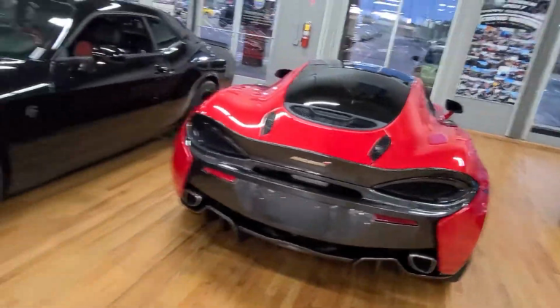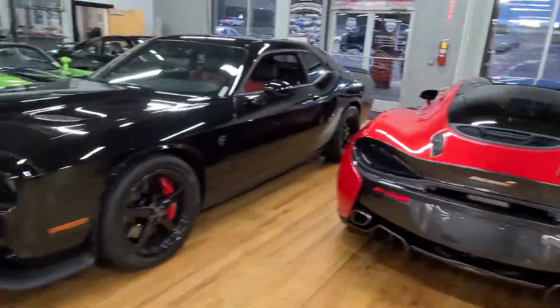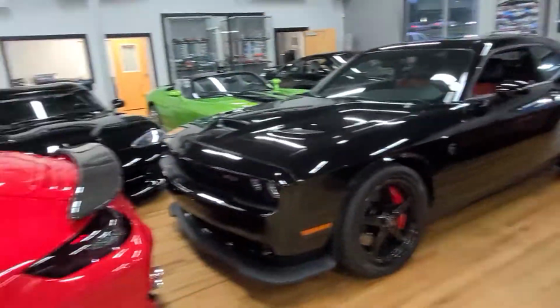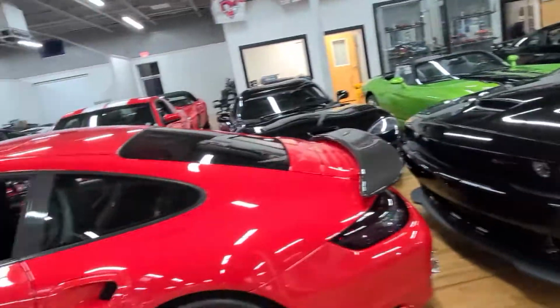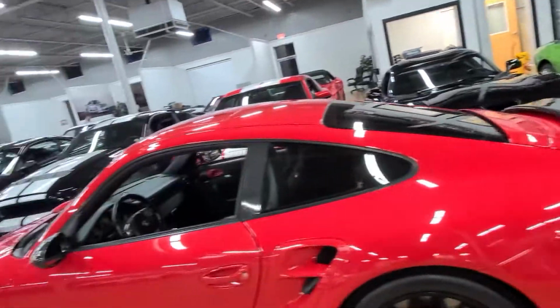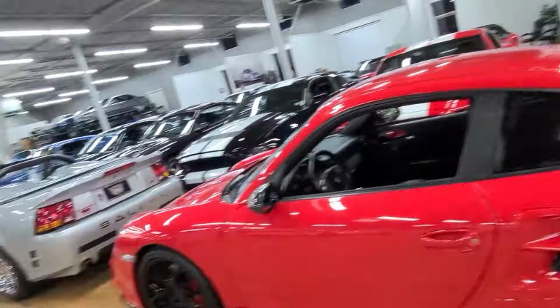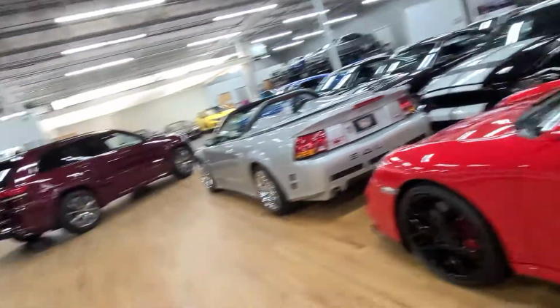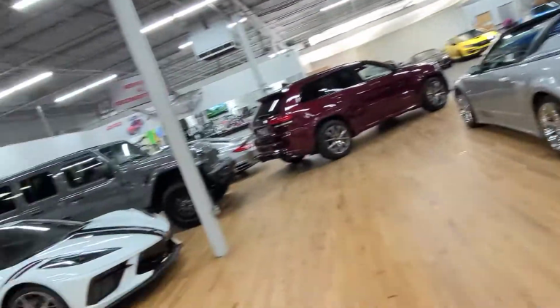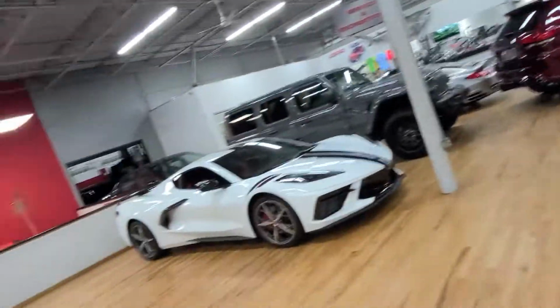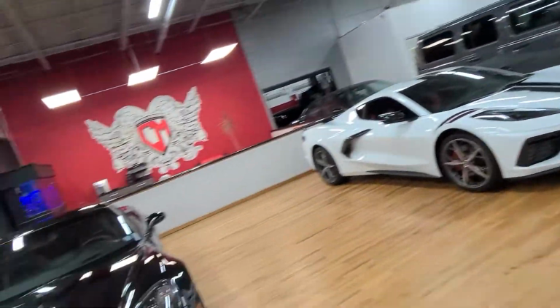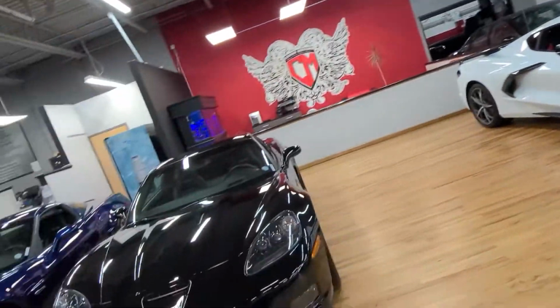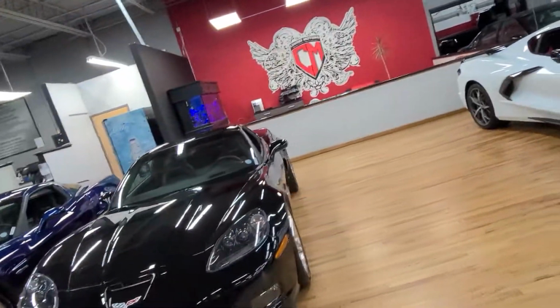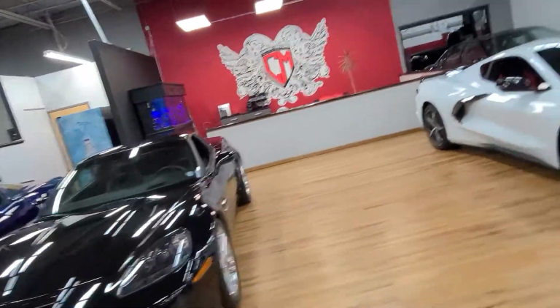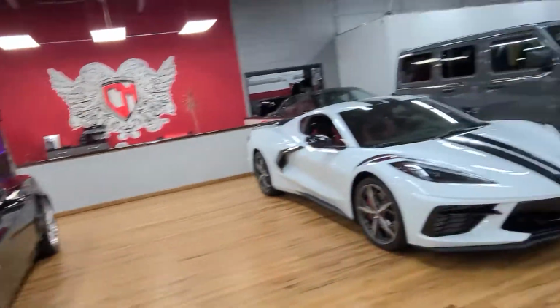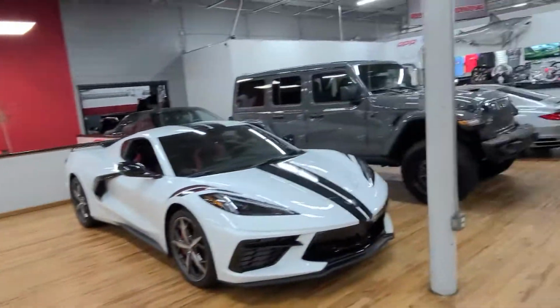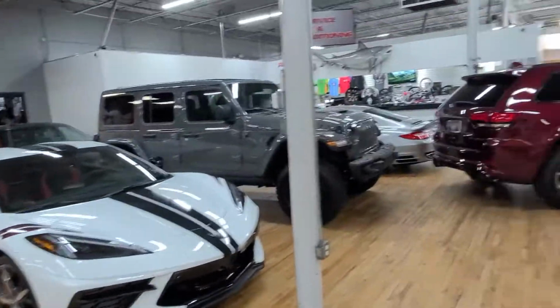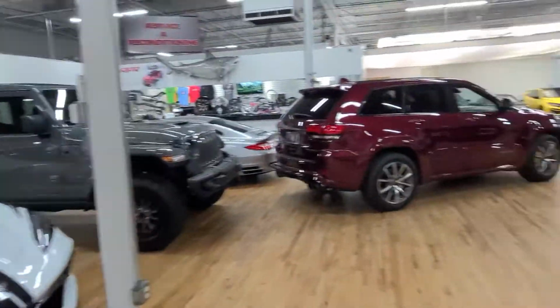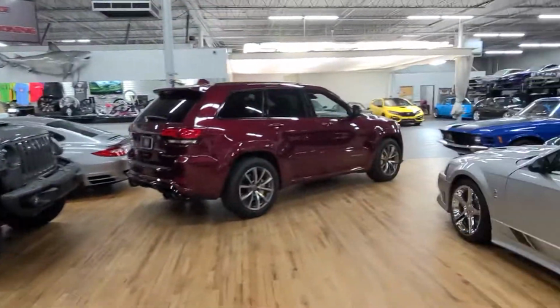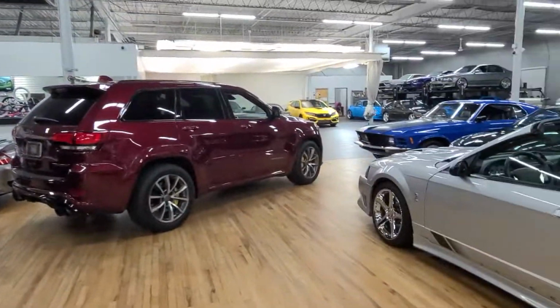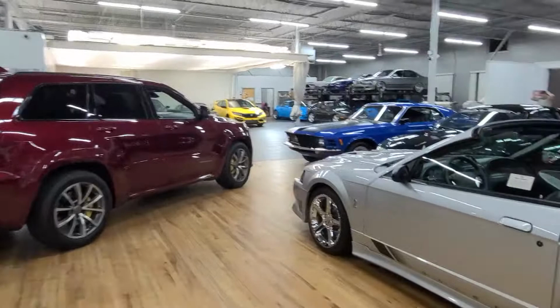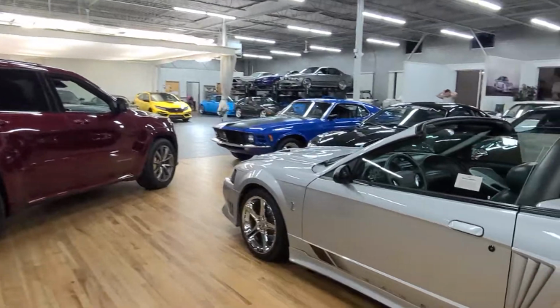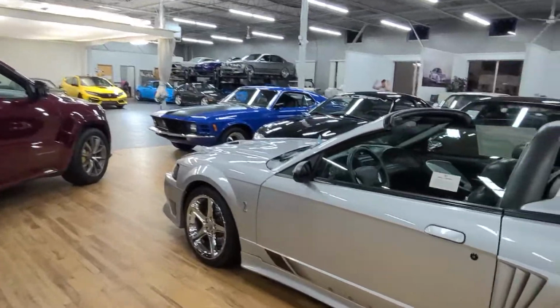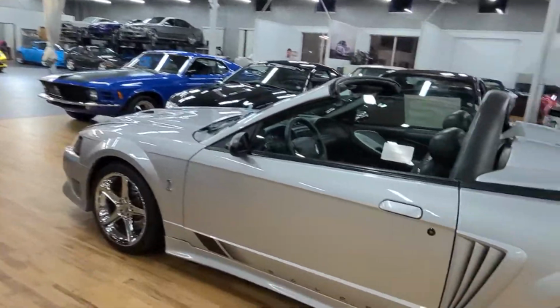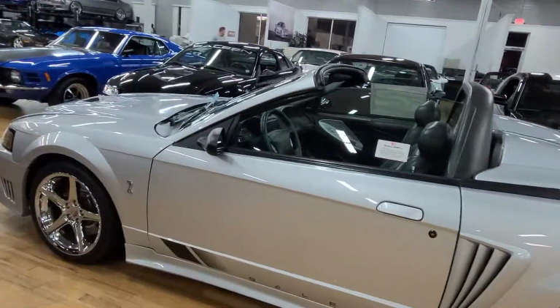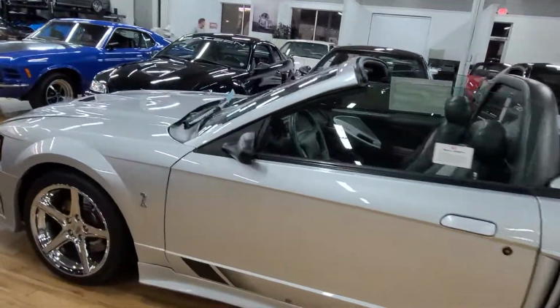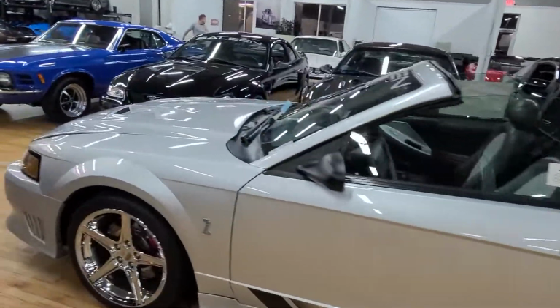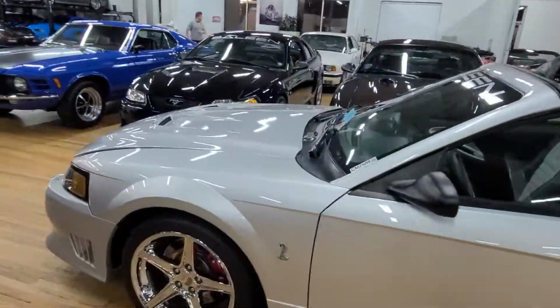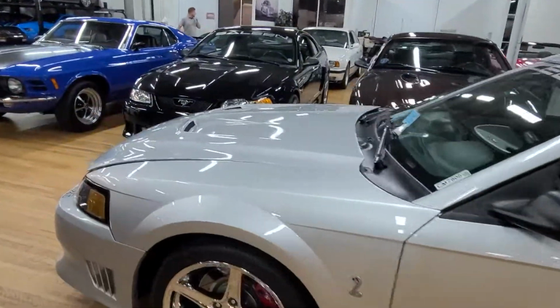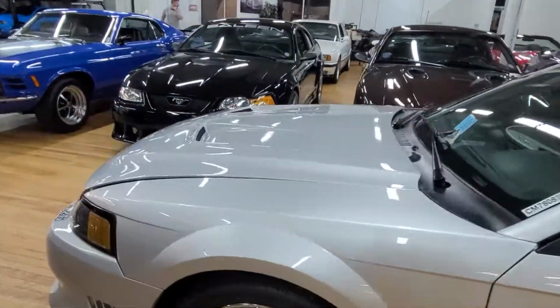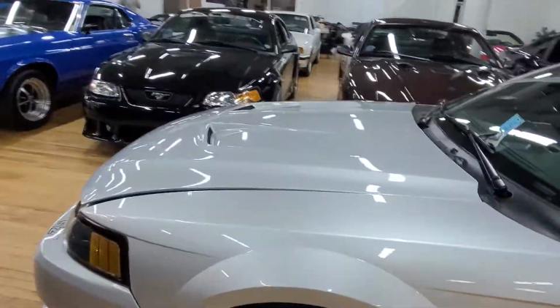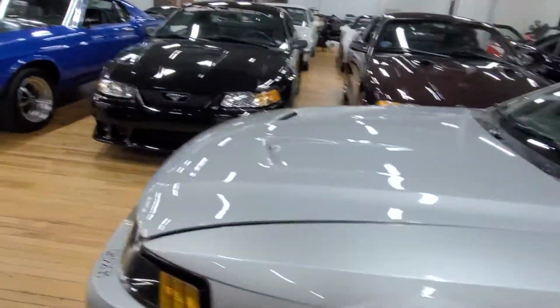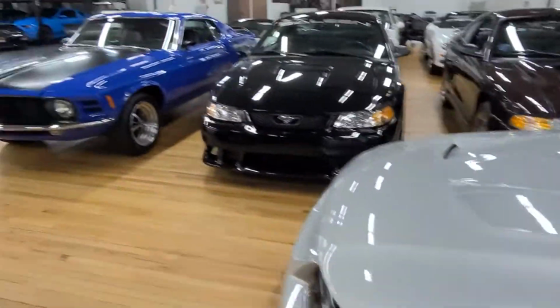We've got McLaren, Challengers, Chargers, Corvettes. We've got some pretty cool stuff here — a 101 Cobra, Saleen.